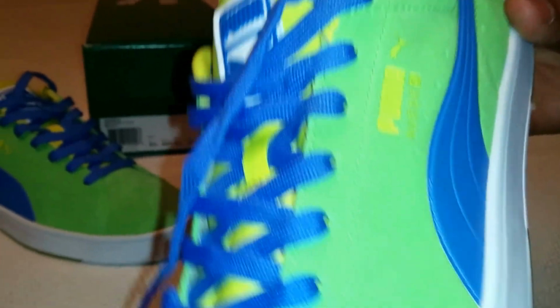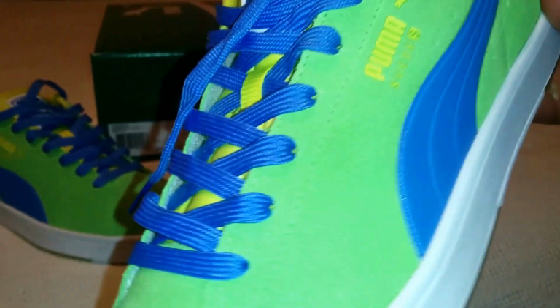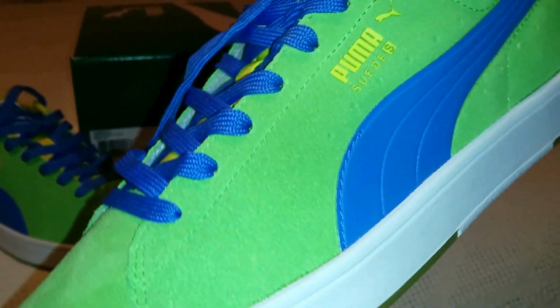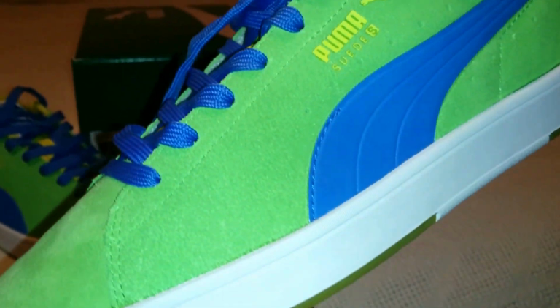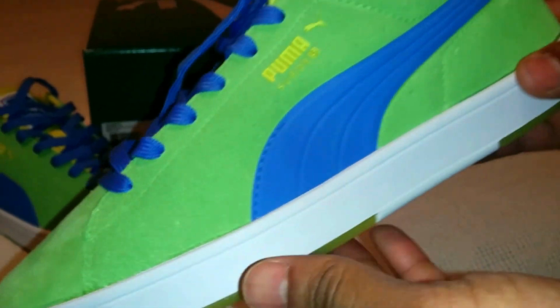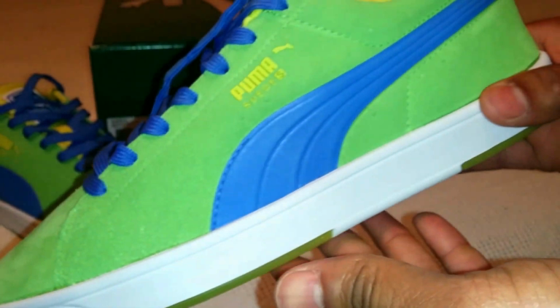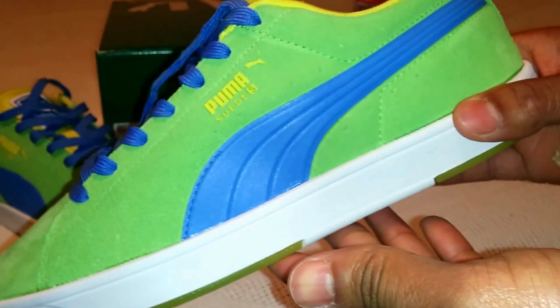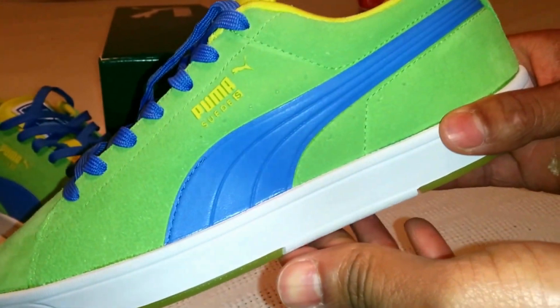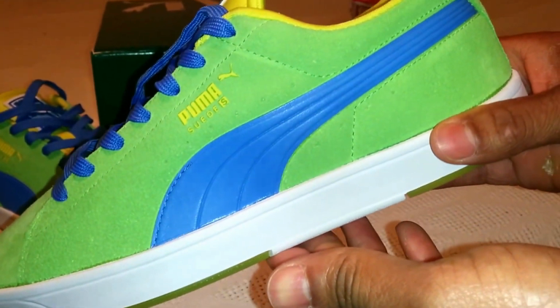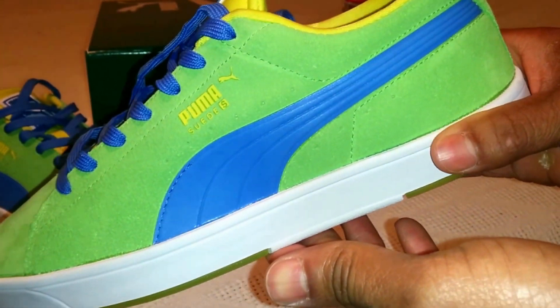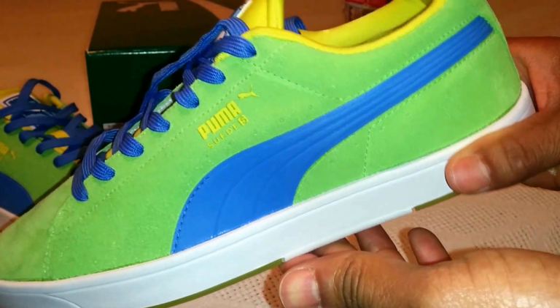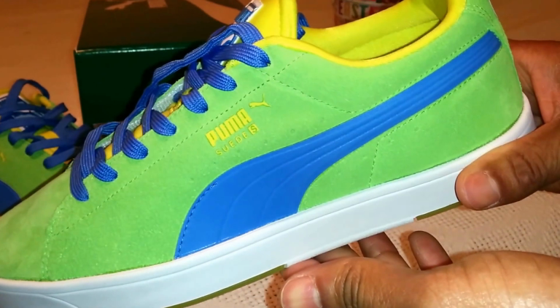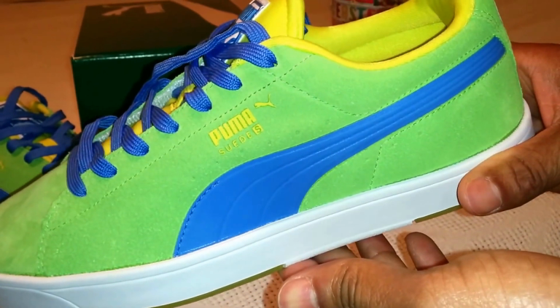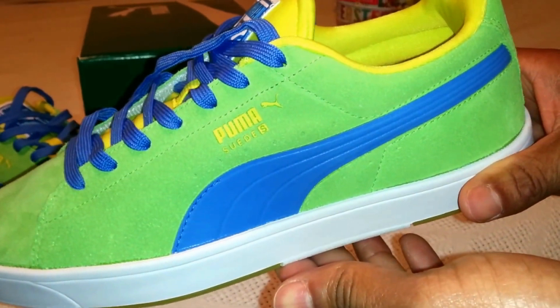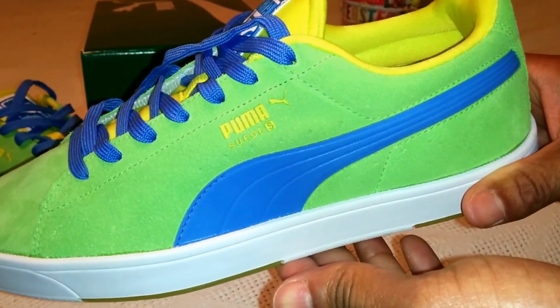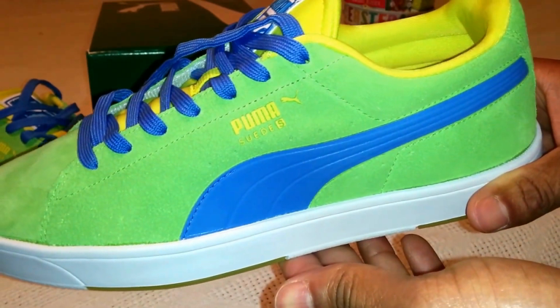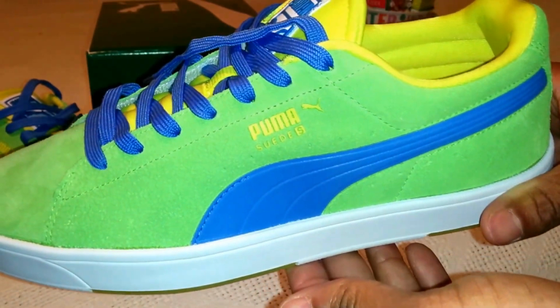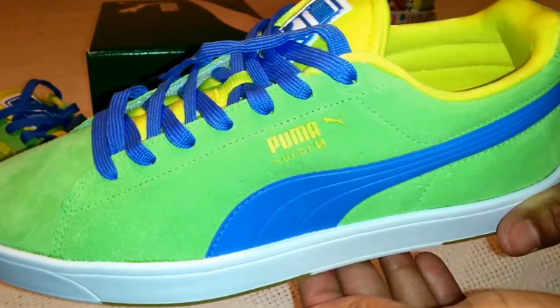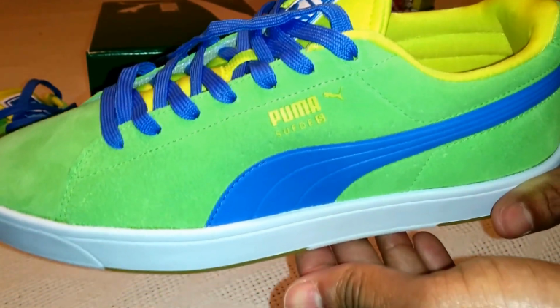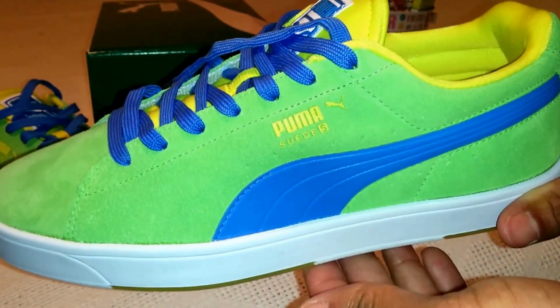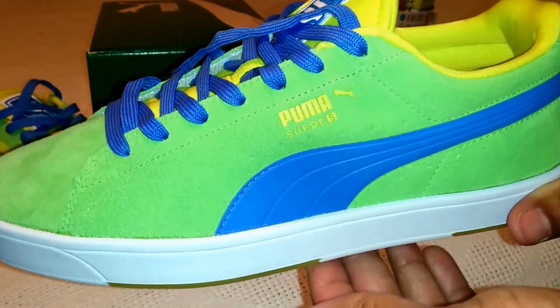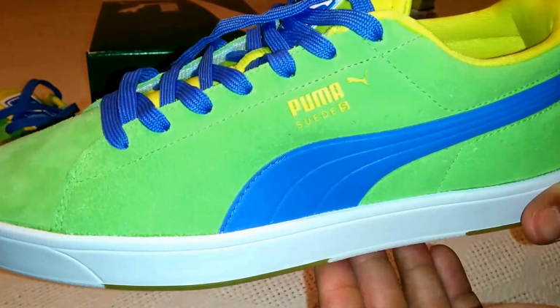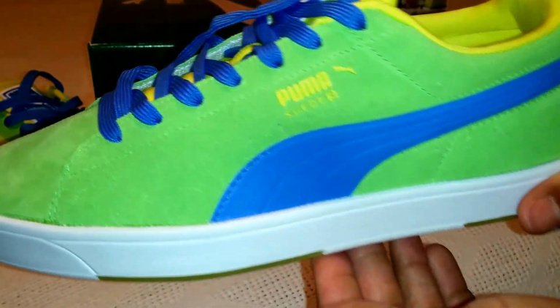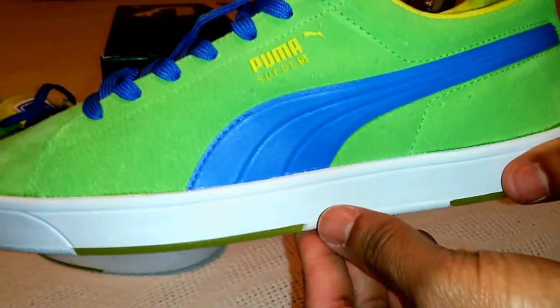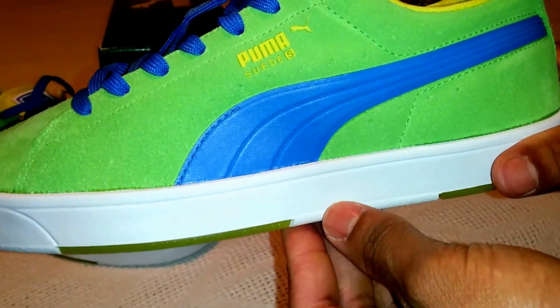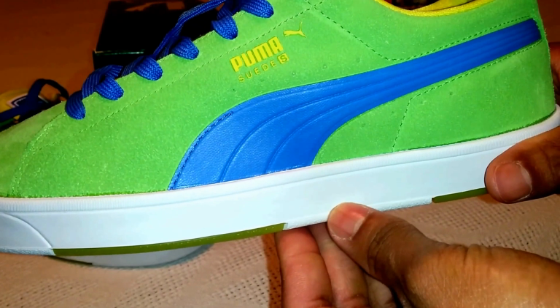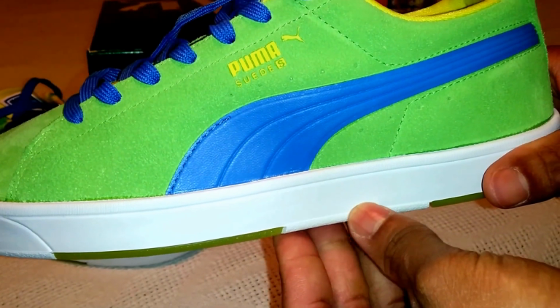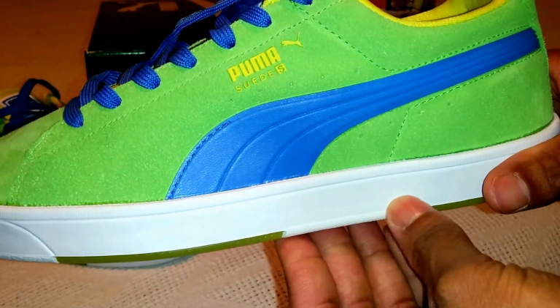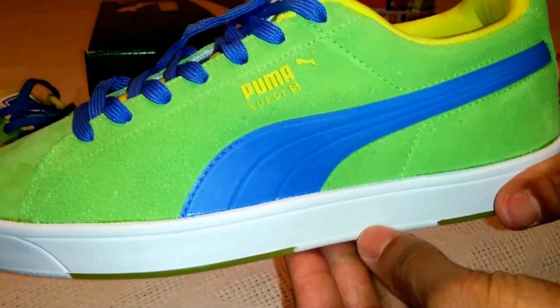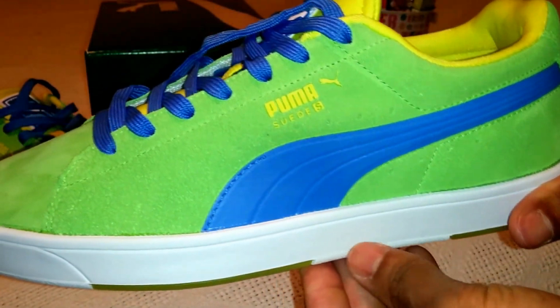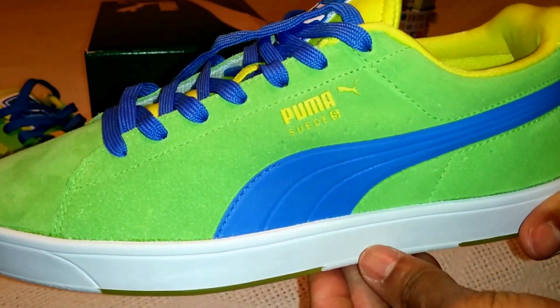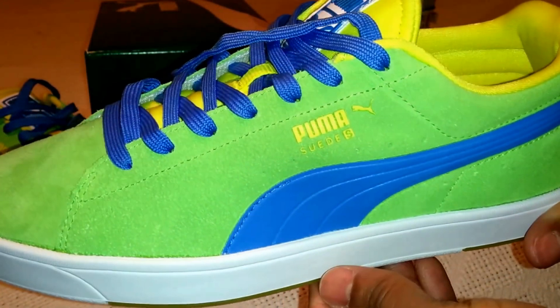Shoe is awesome. Cool for the spring. Cool for a vacation to an exotic warm place. Pair them with some white shorts or white jeans.